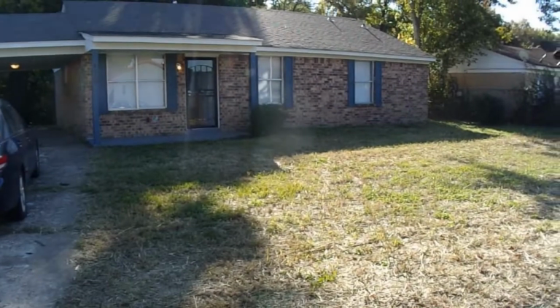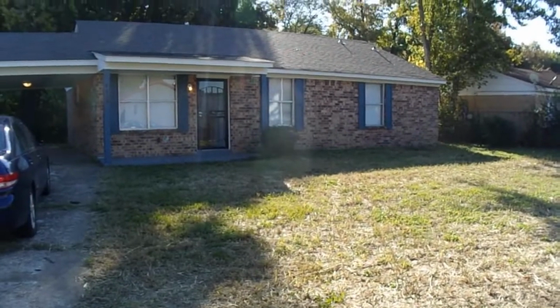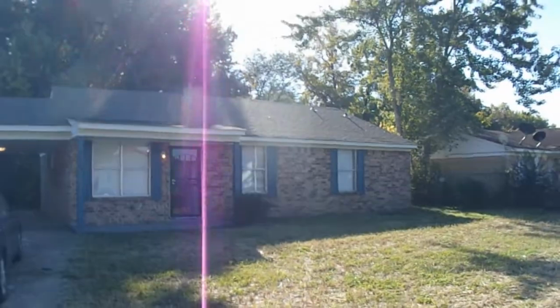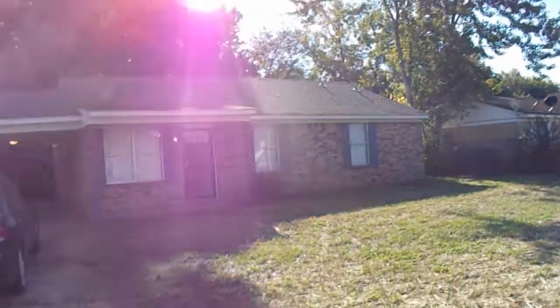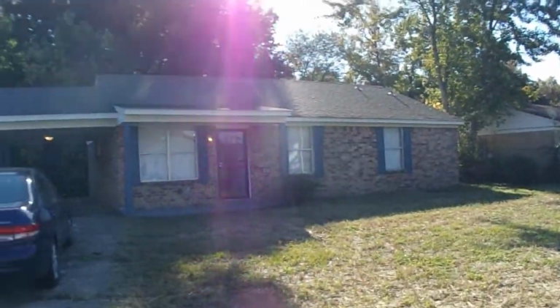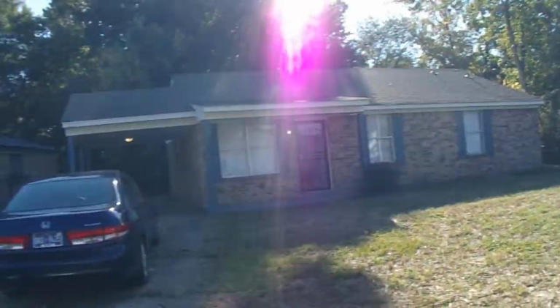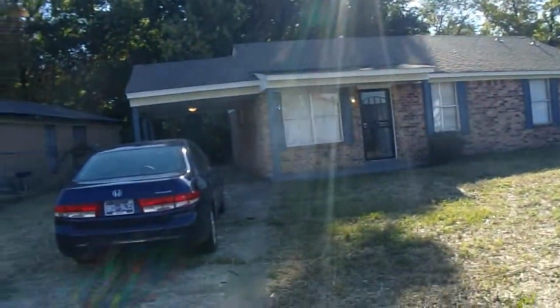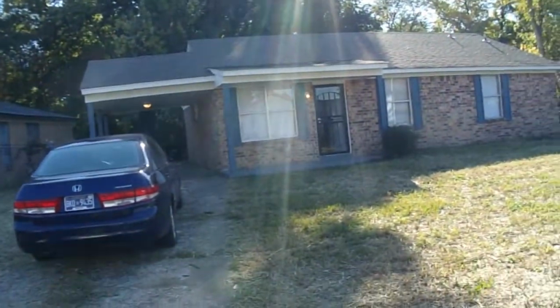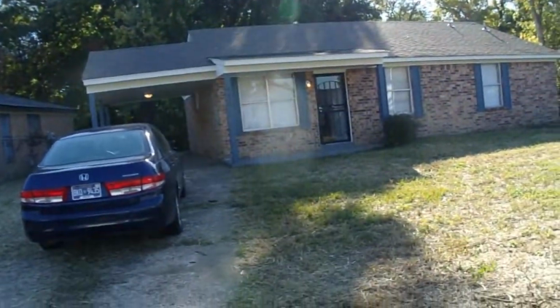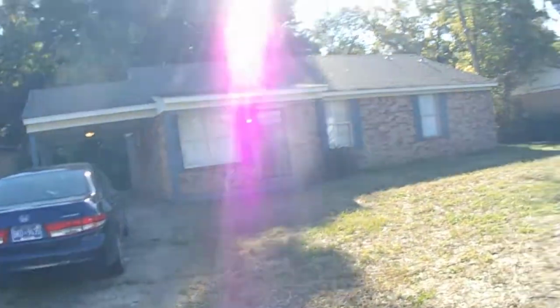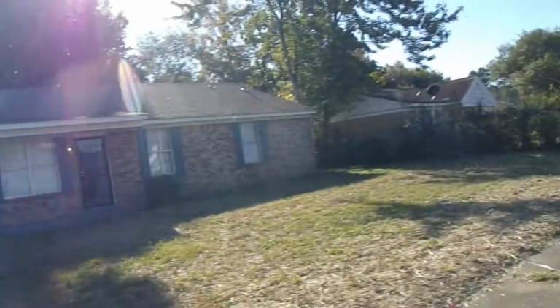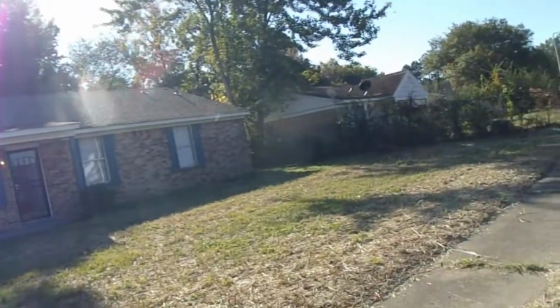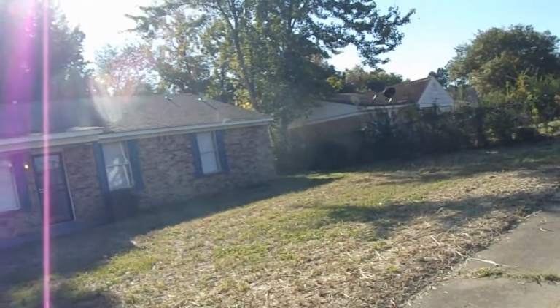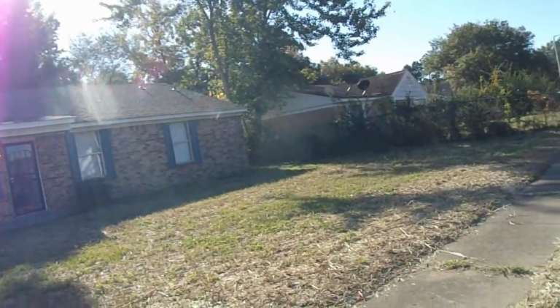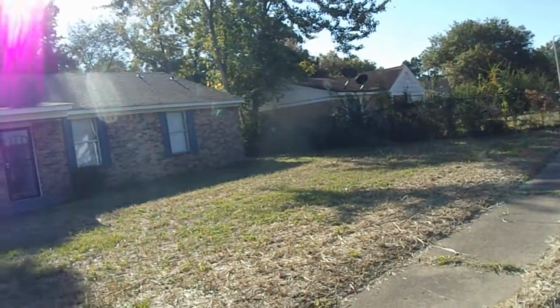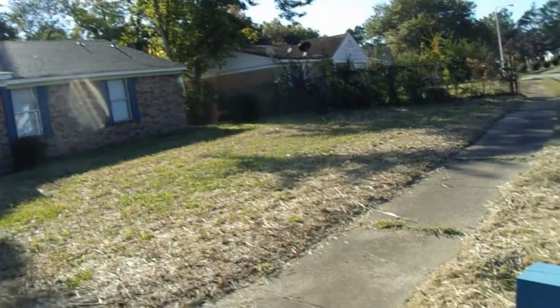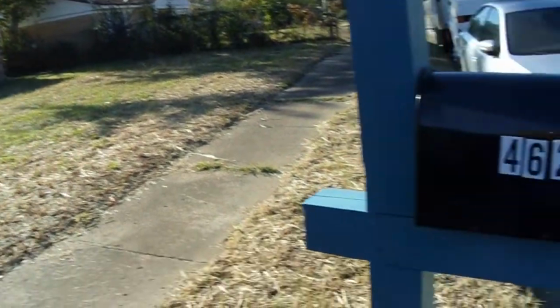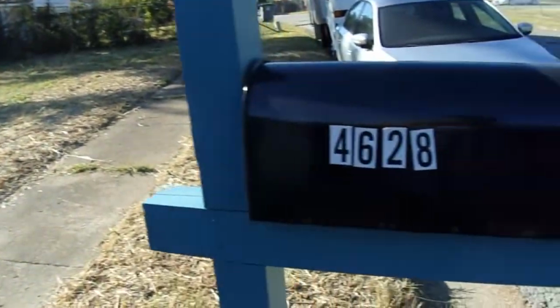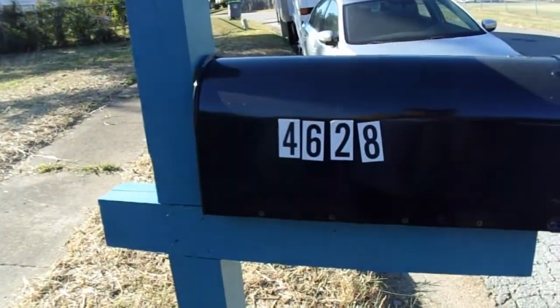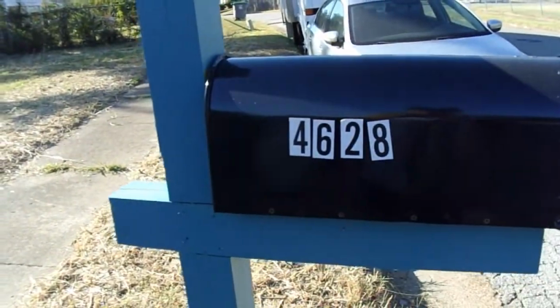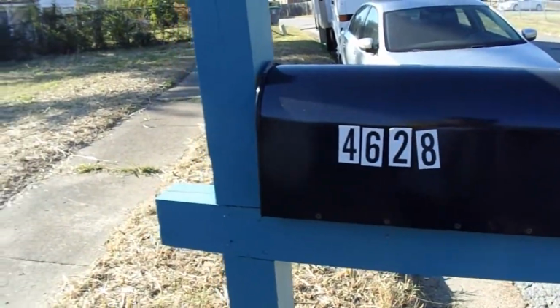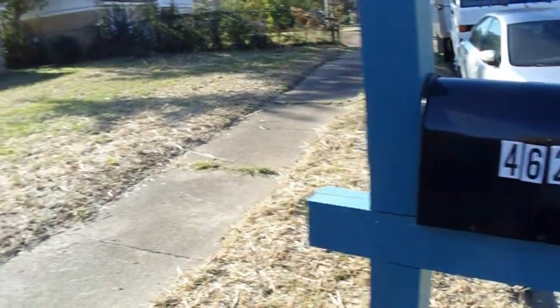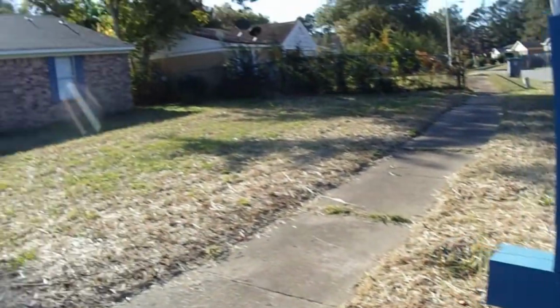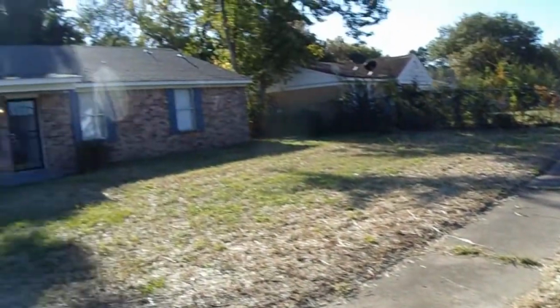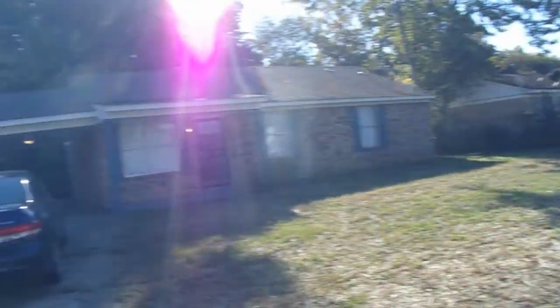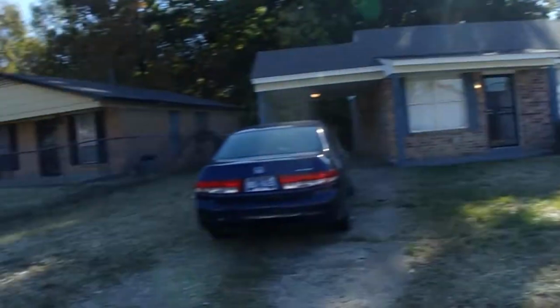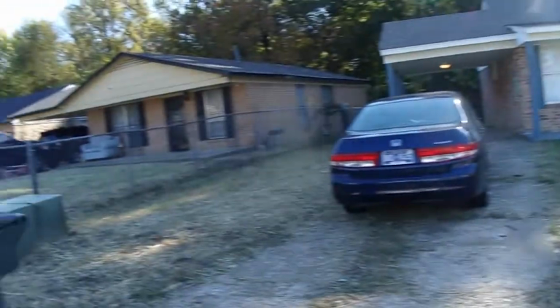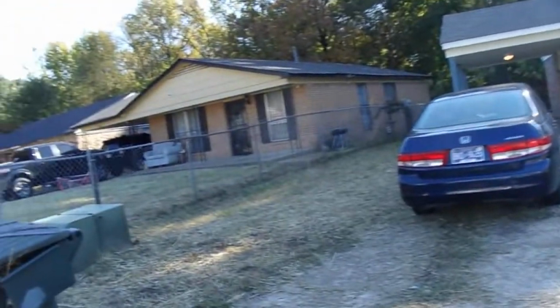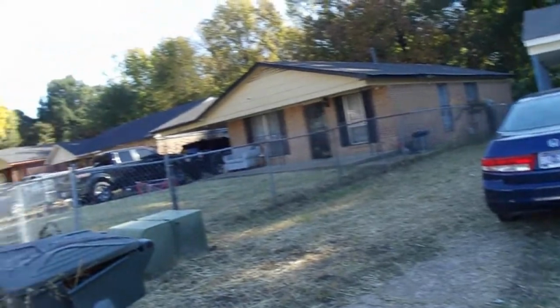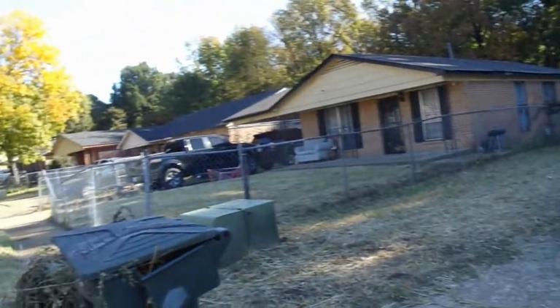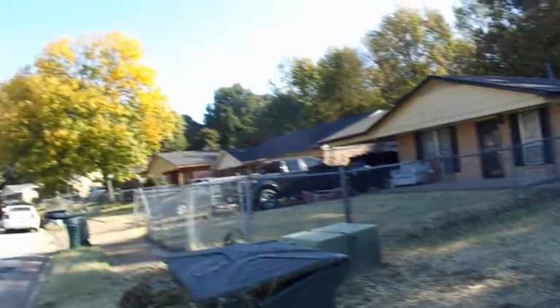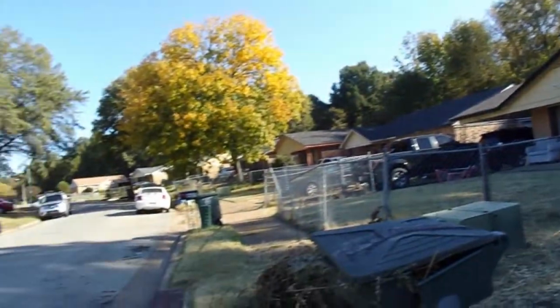All right, we just completed the rehab at 4628 Sugar Creek Drive. We can give you a look outside in the neighborhood.